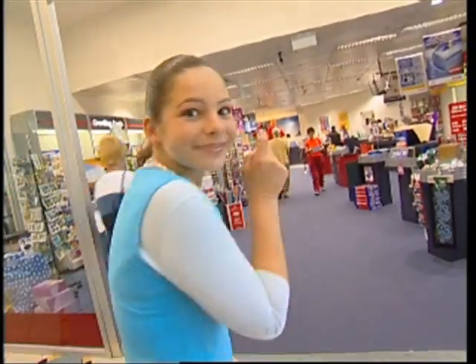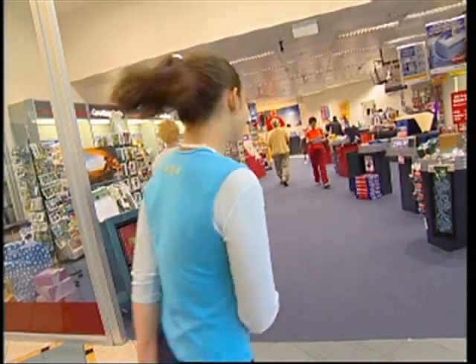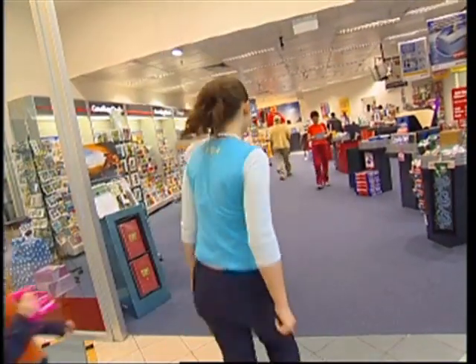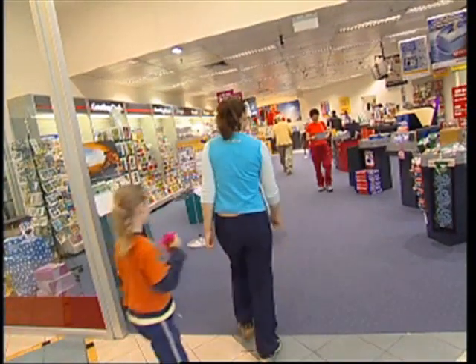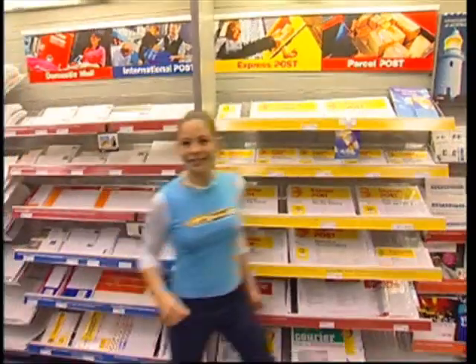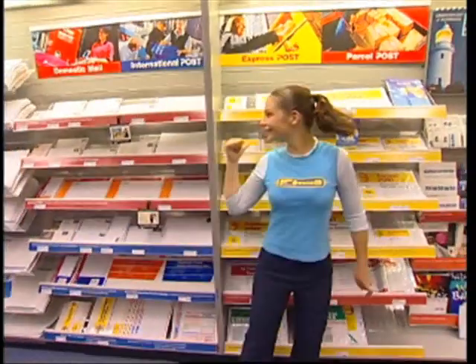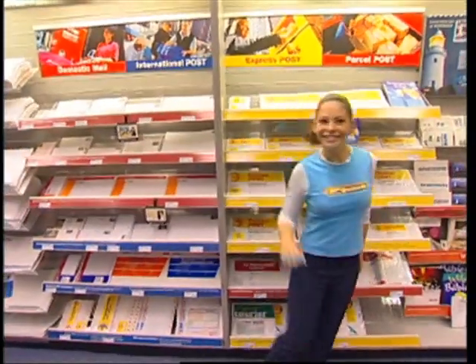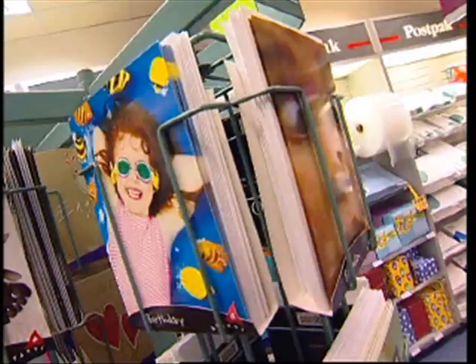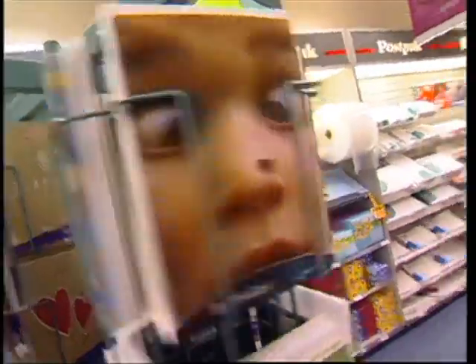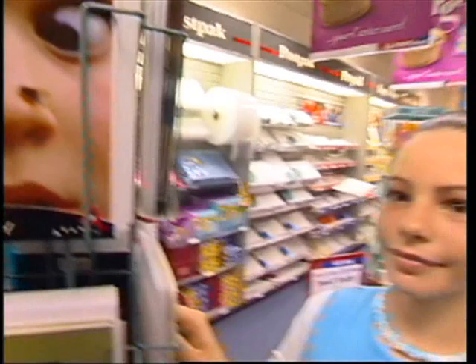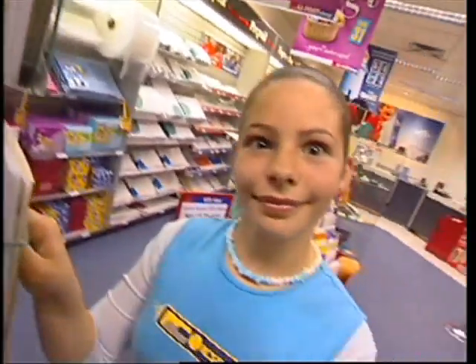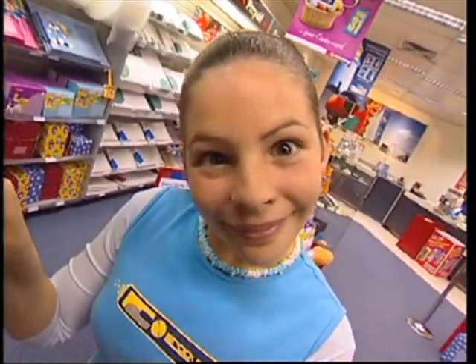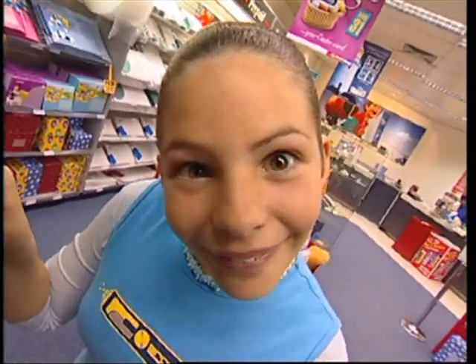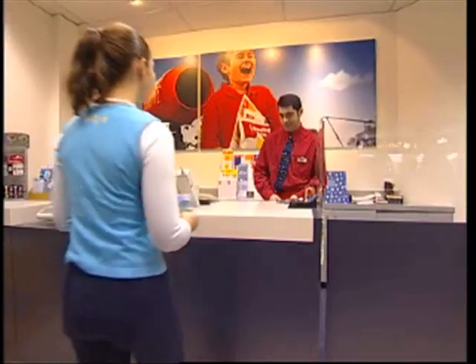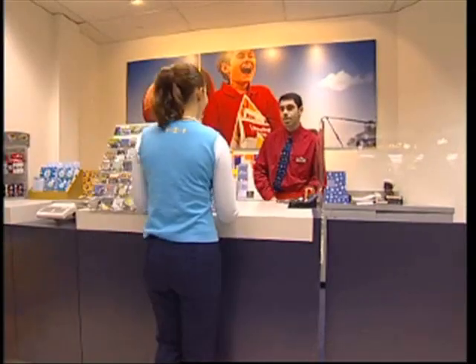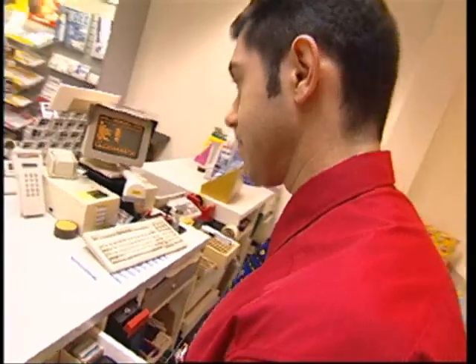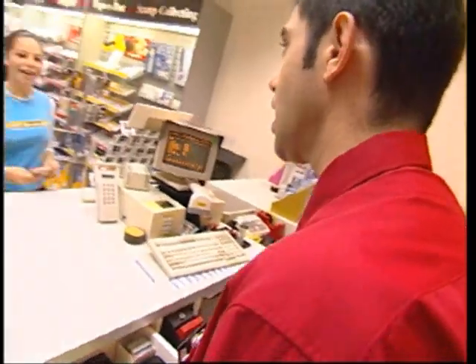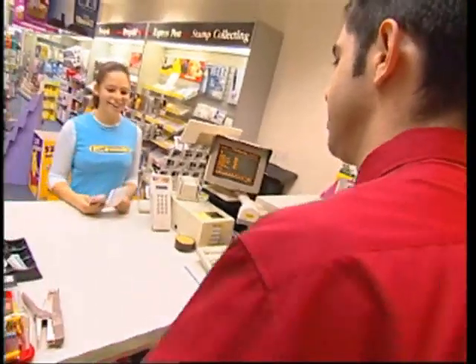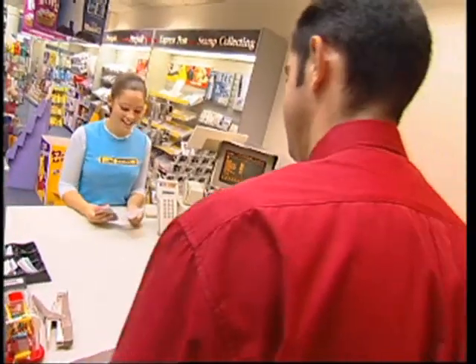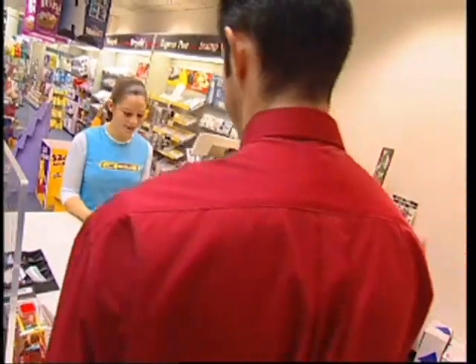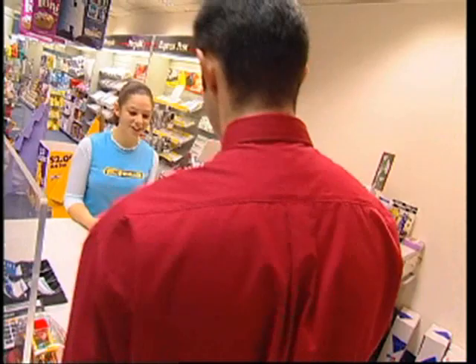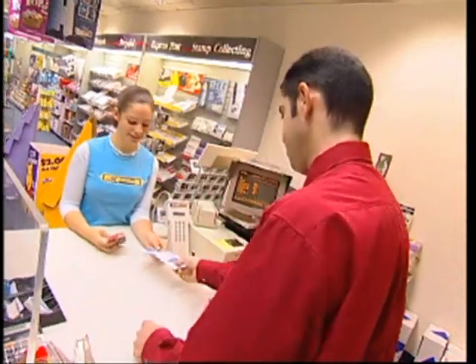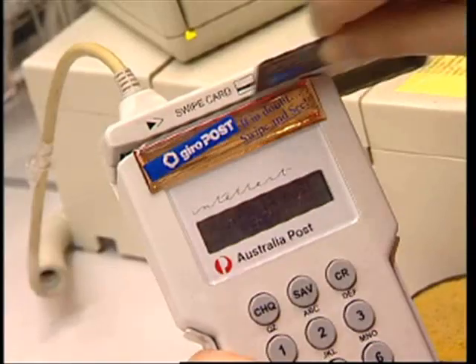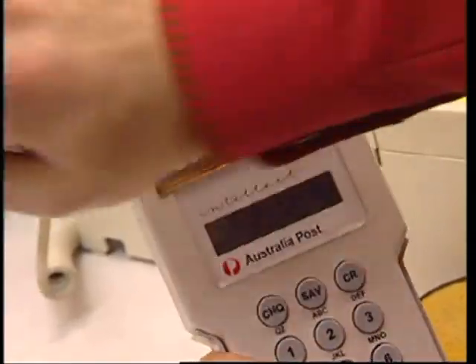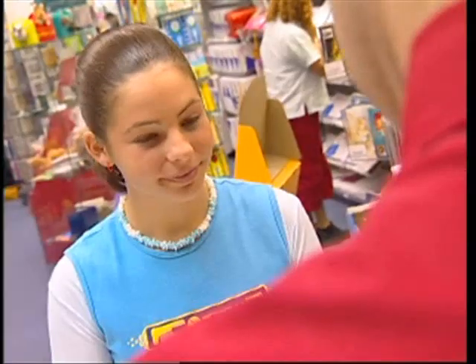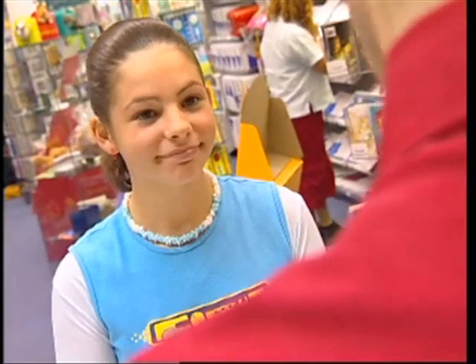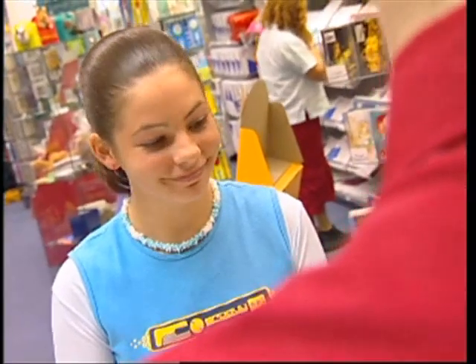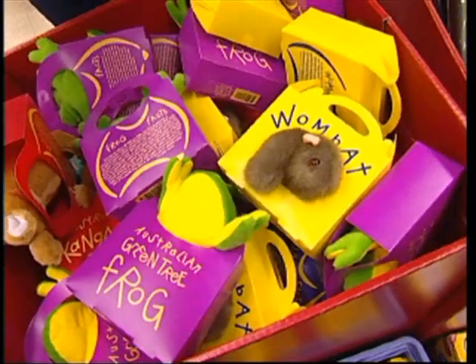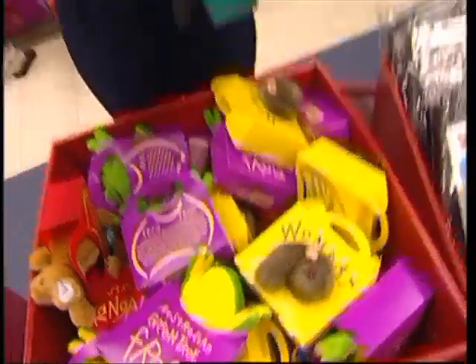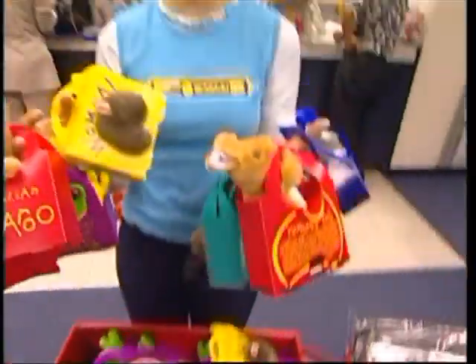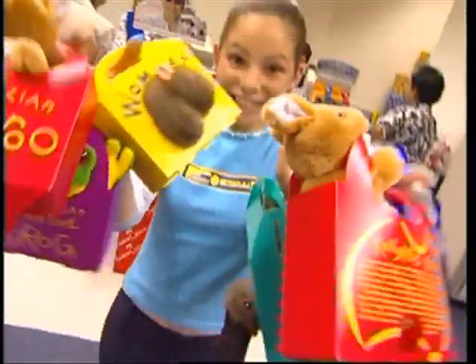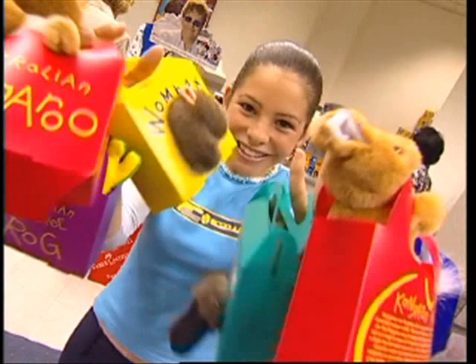Have you ever been into one of these shops? They're awesome! There's so much else you can do in here. You can pay your bills, do your banking, and buy lots of cool stuff.